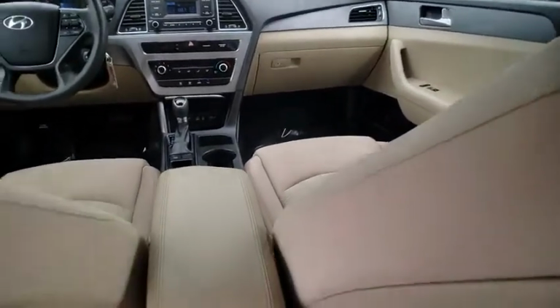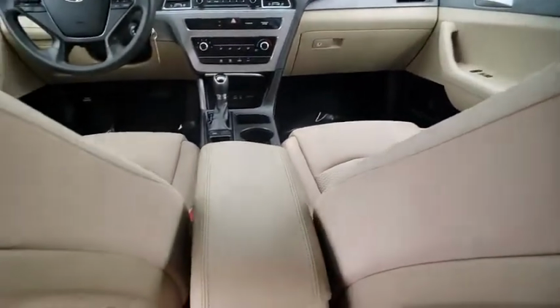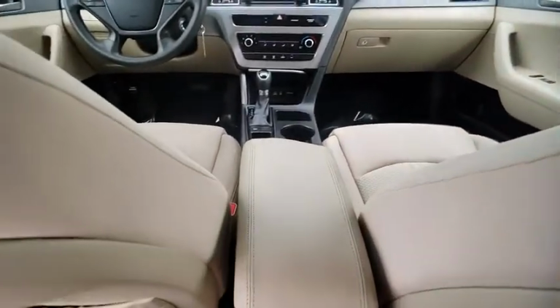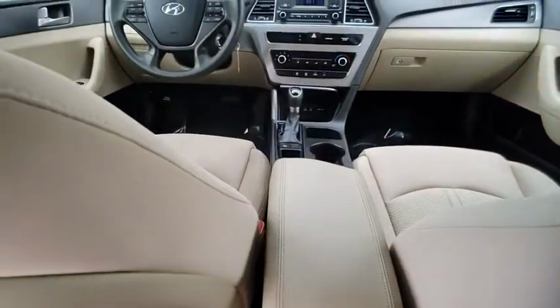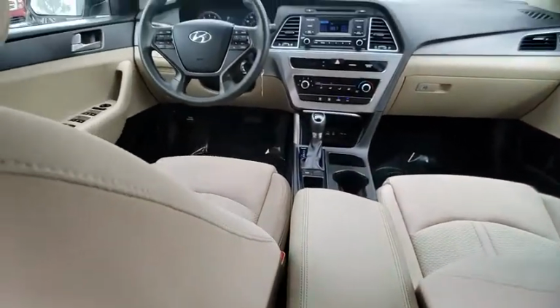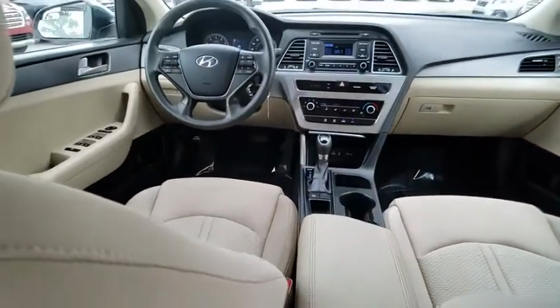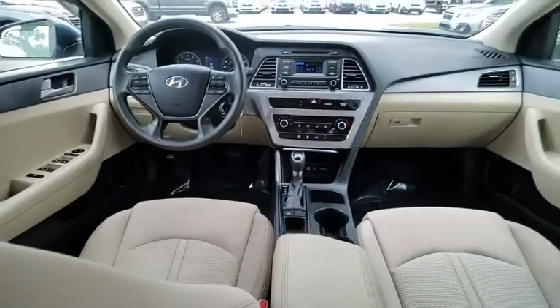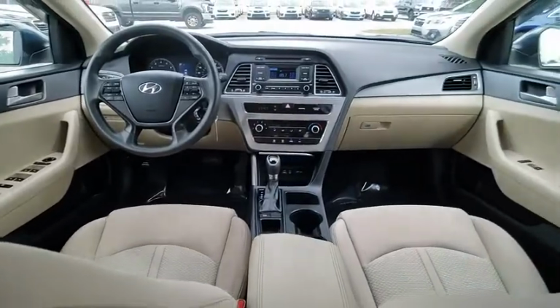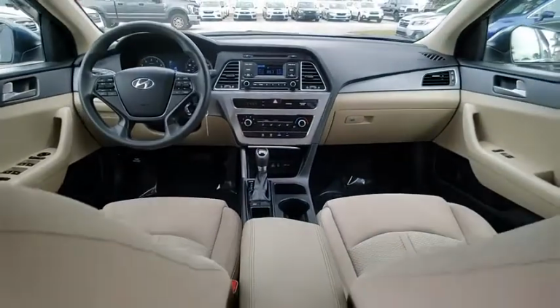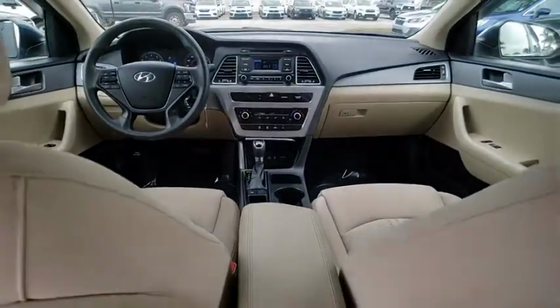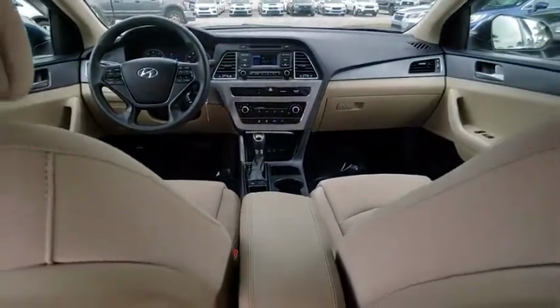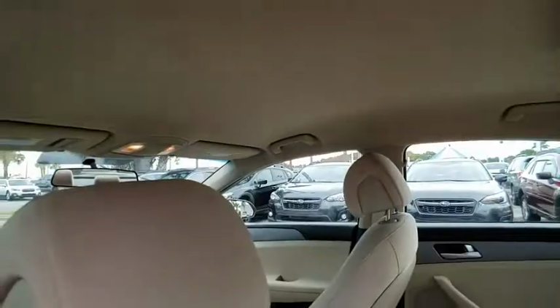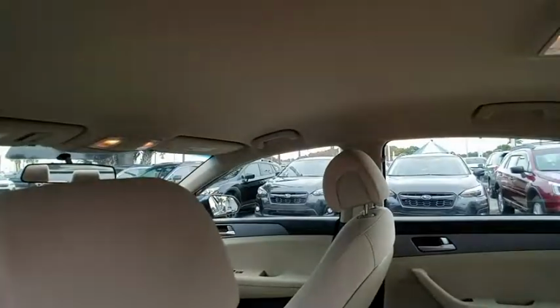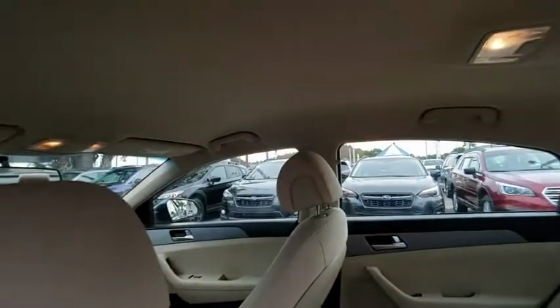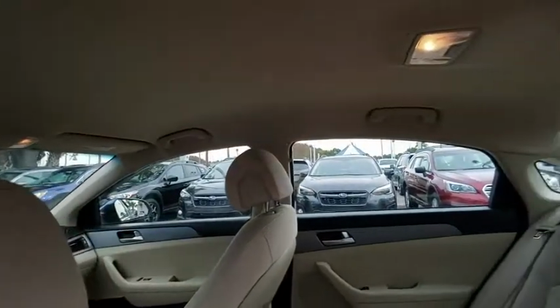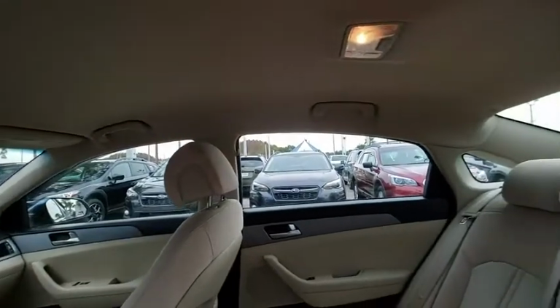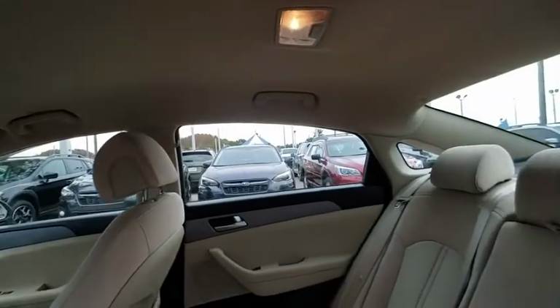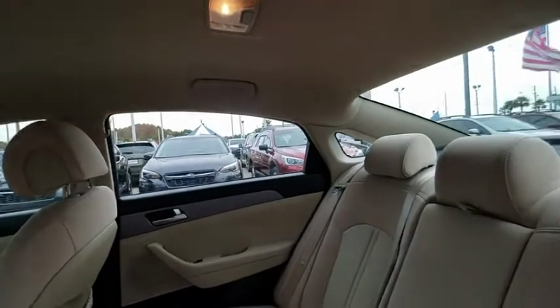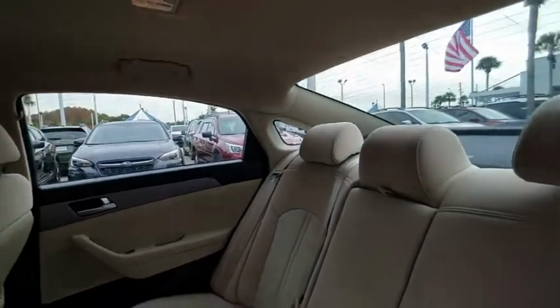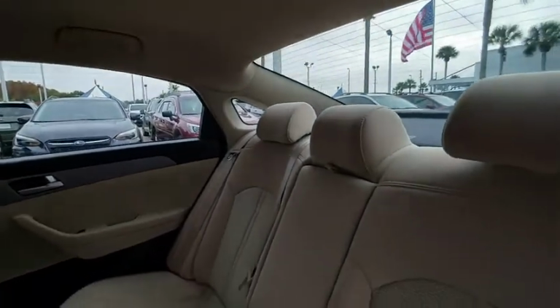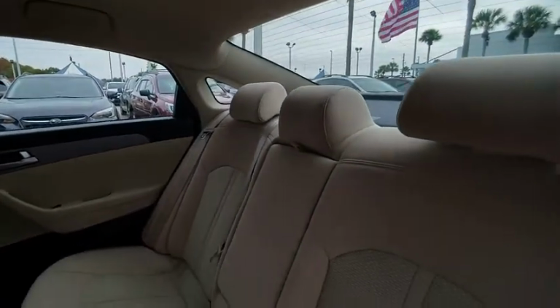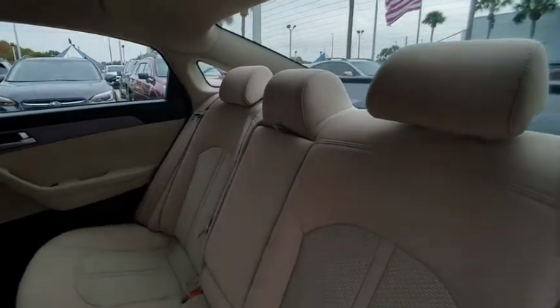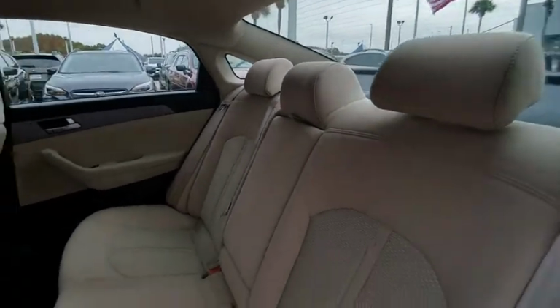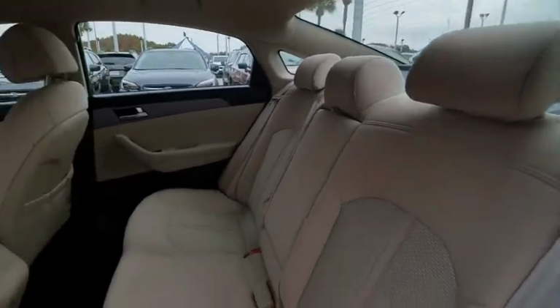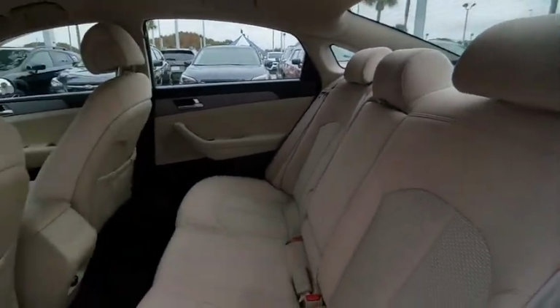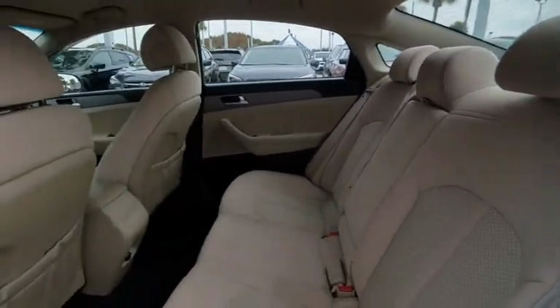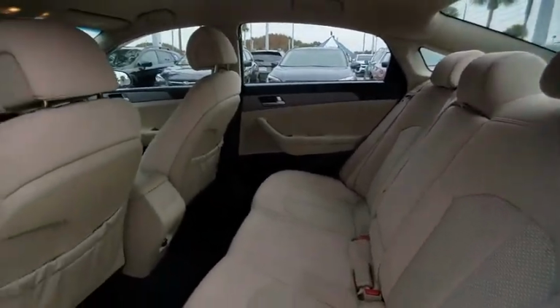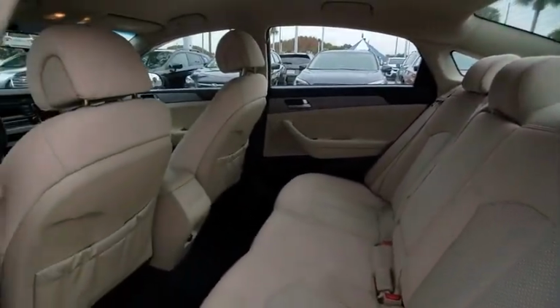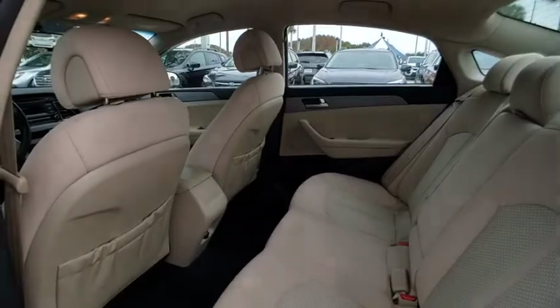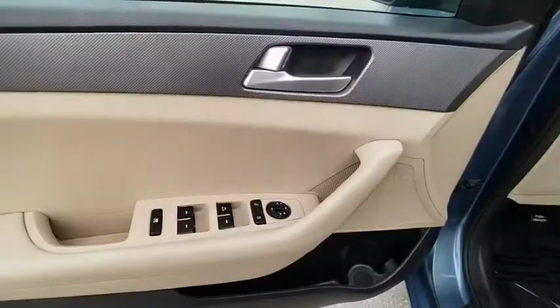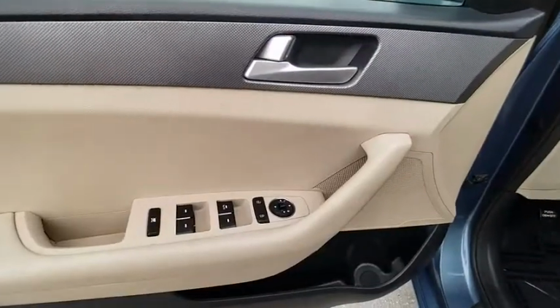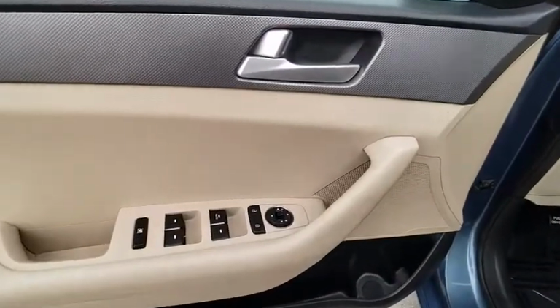This vehicle has less than 45,000 miles. Here are some of this vehicle's great options: backup camera, Bluetooth, front-wheel drive, trip computer, electronic stability control, day-night rear view mirror, outside temperature gauge.